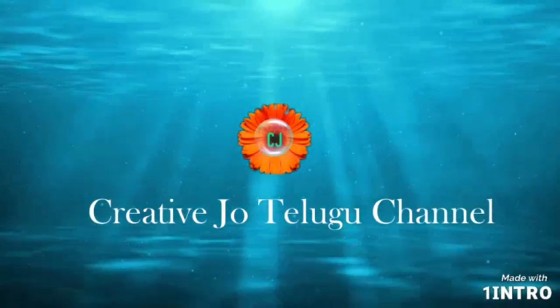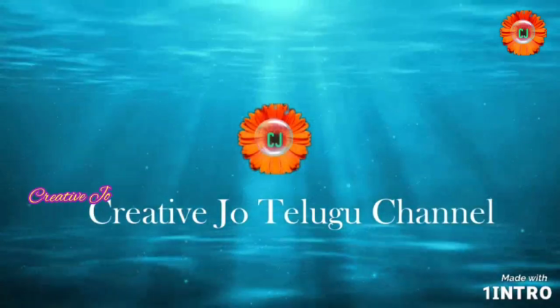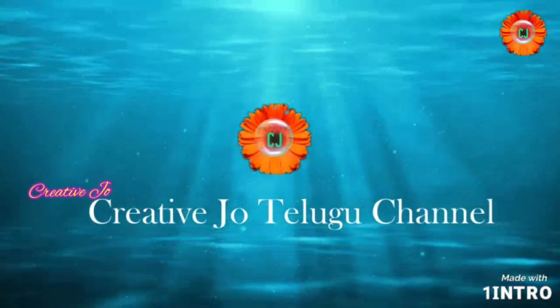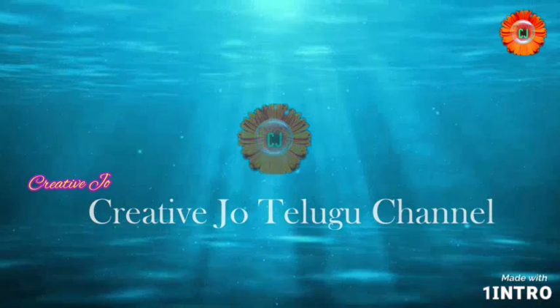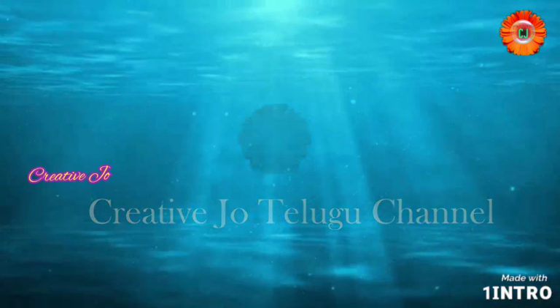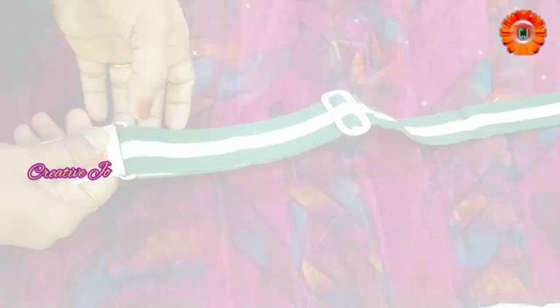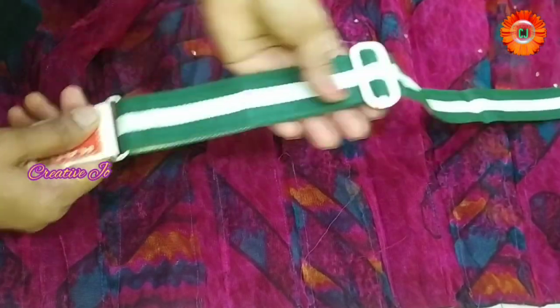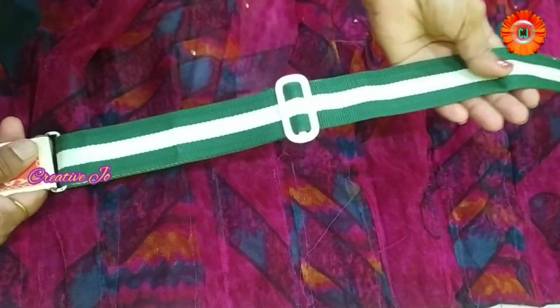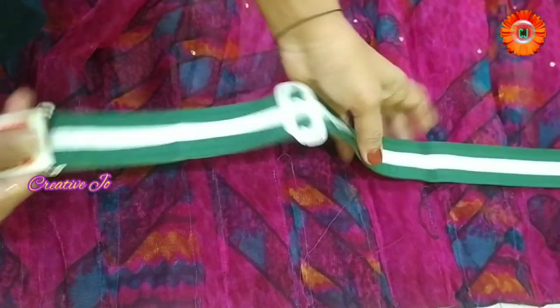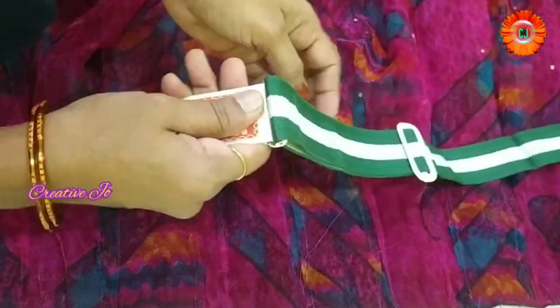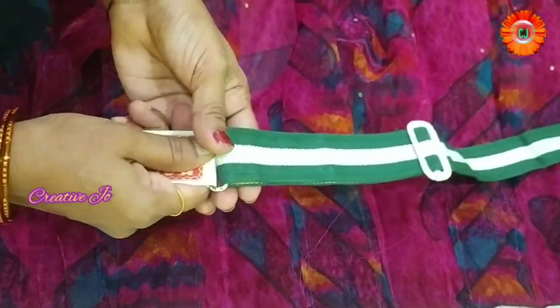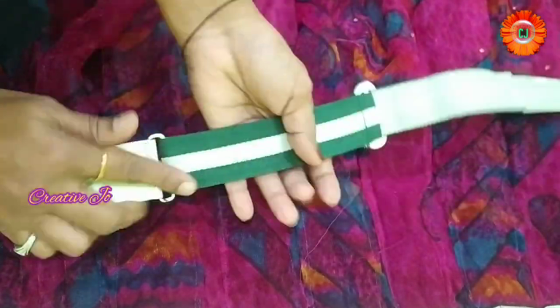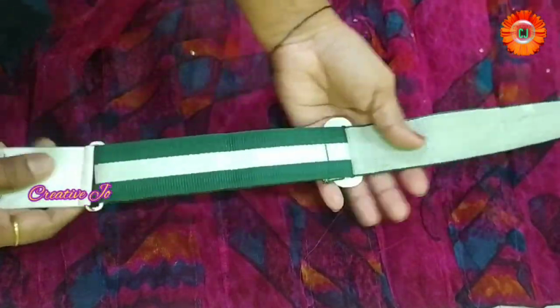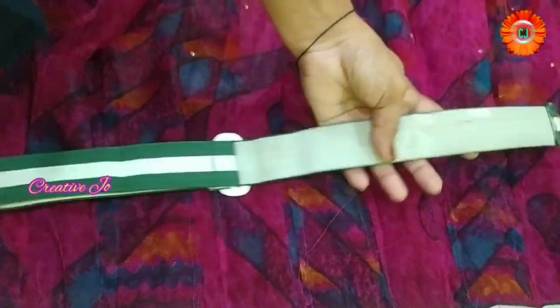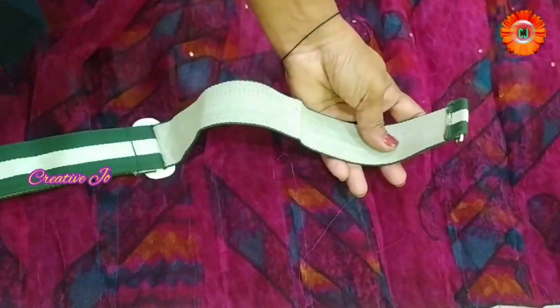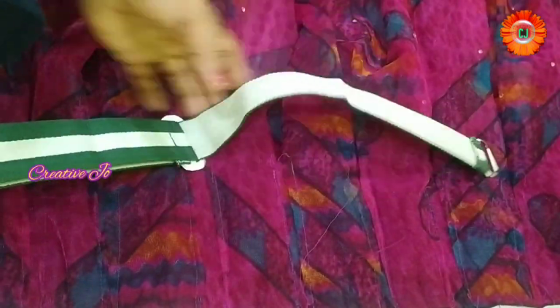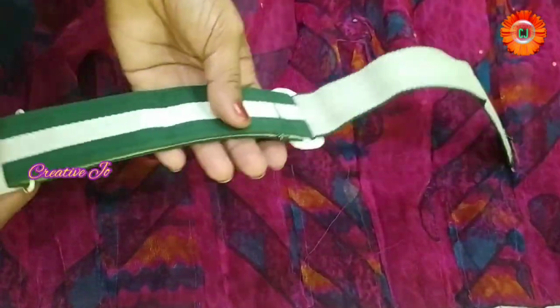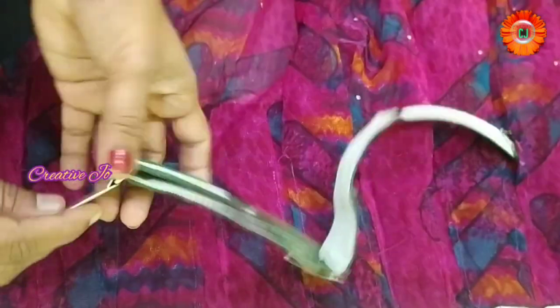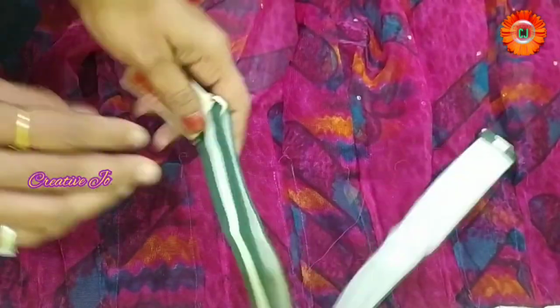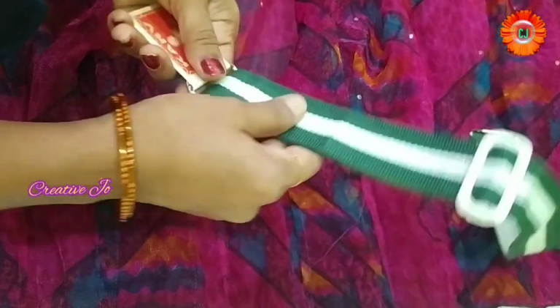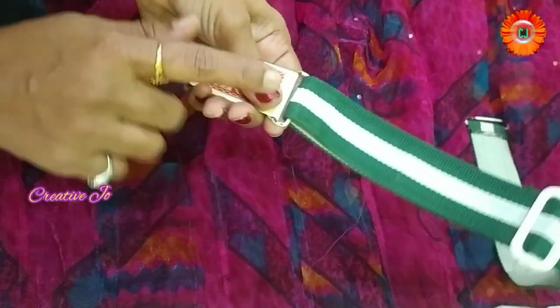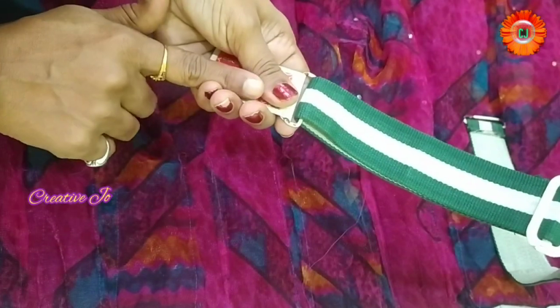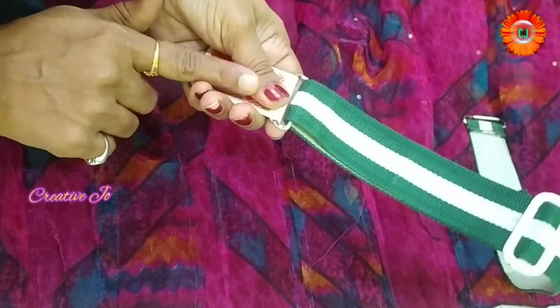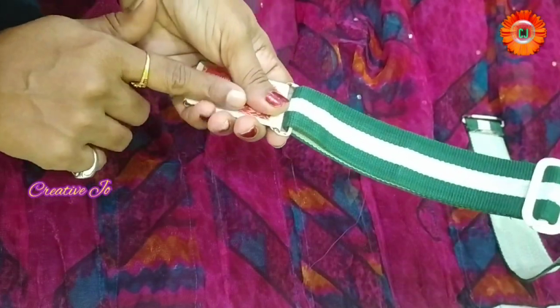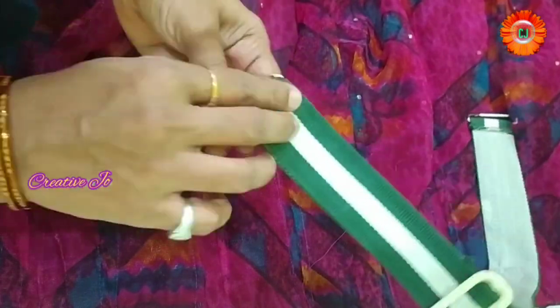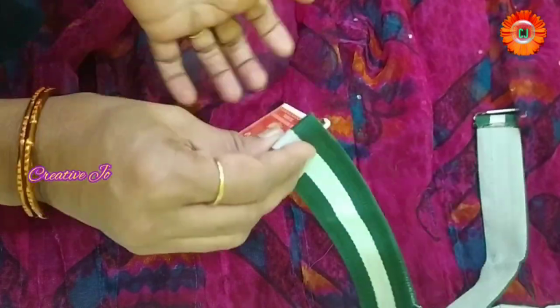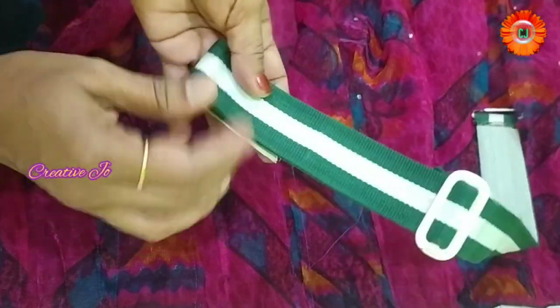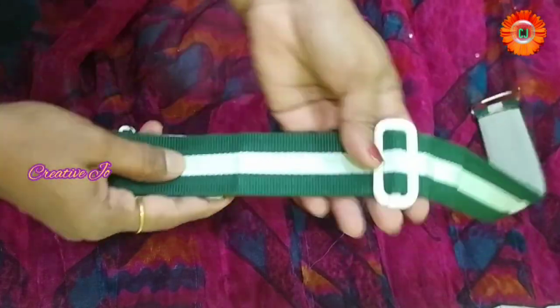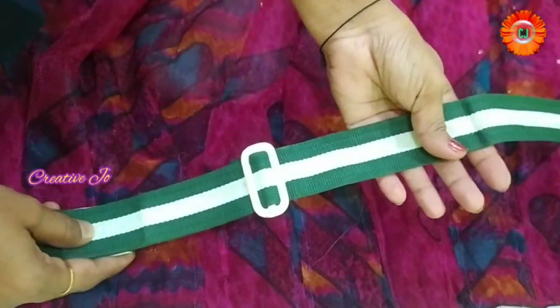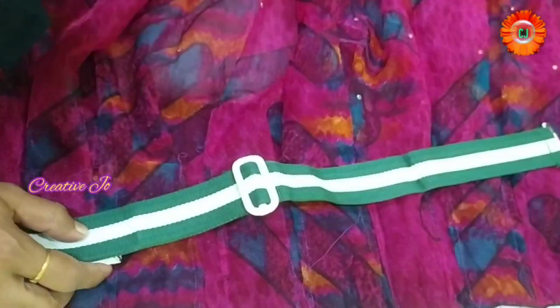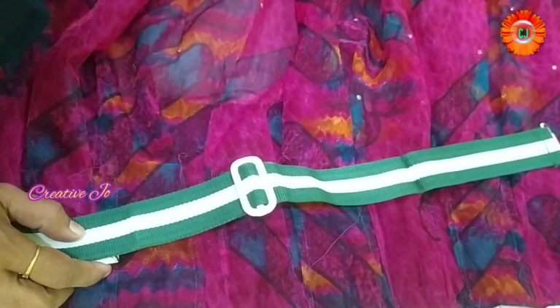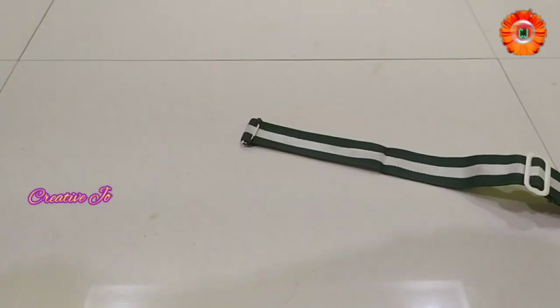Hi Andy, welcome back to my channel, Creative Jotilgo. Today I am going to show you a nice idea. I am going to show you how to reach school belts around here.